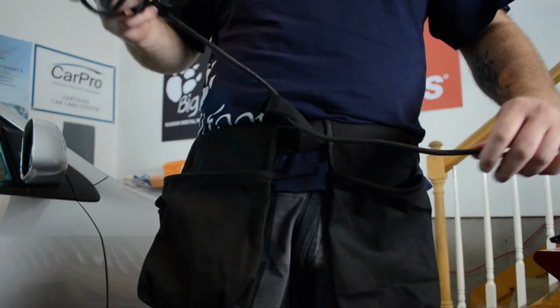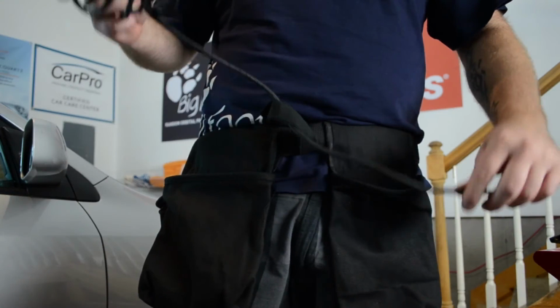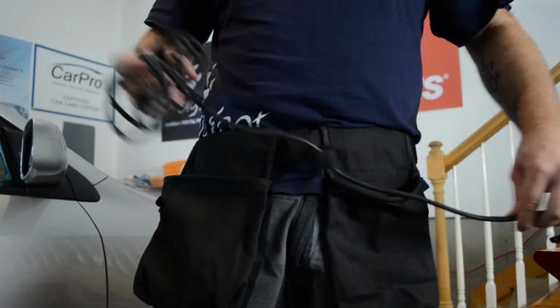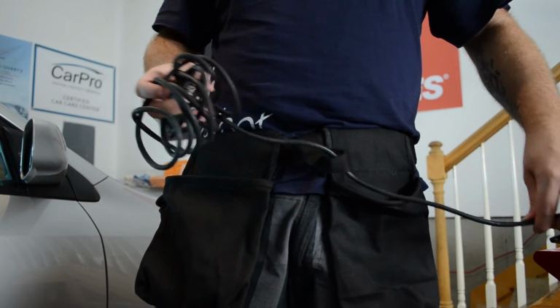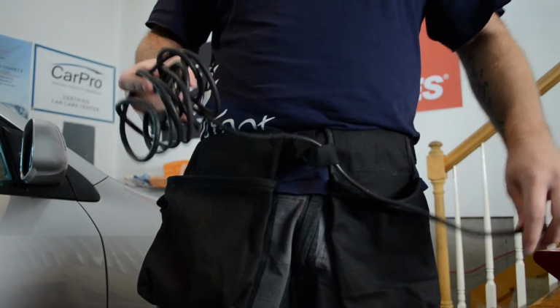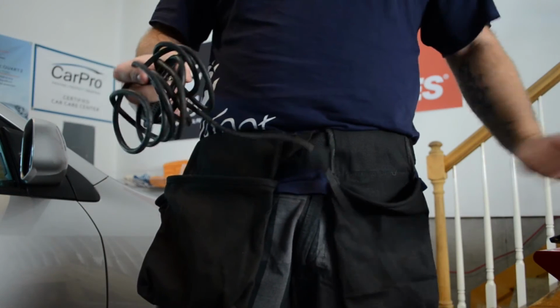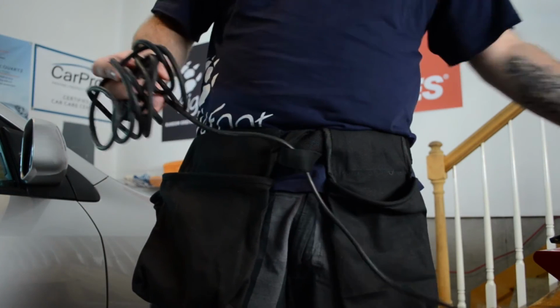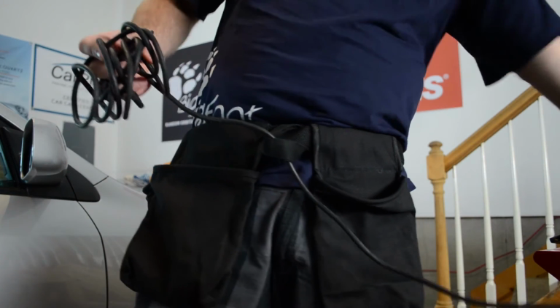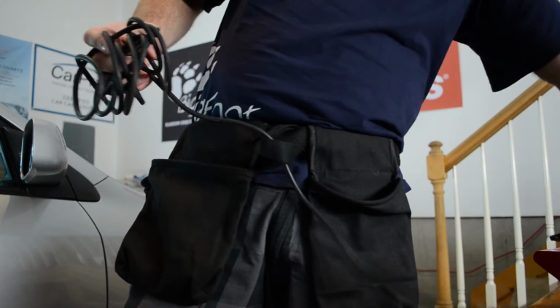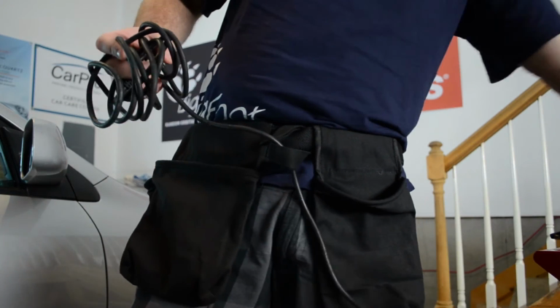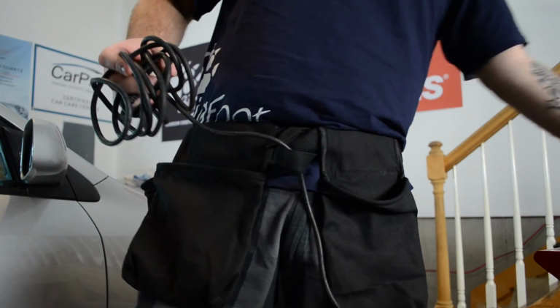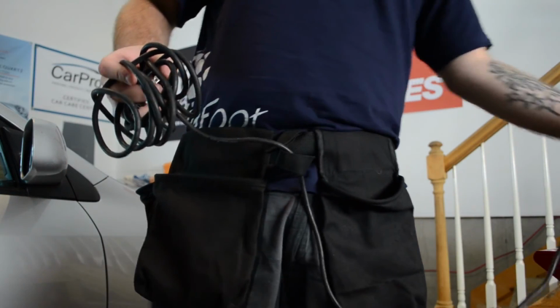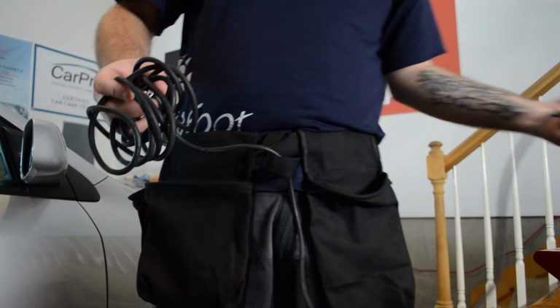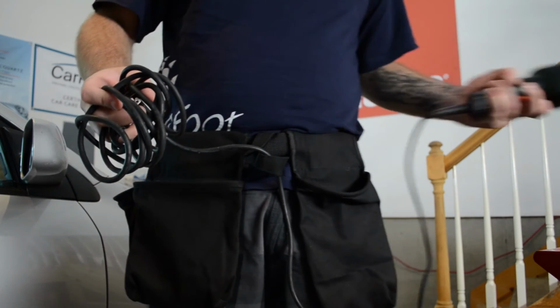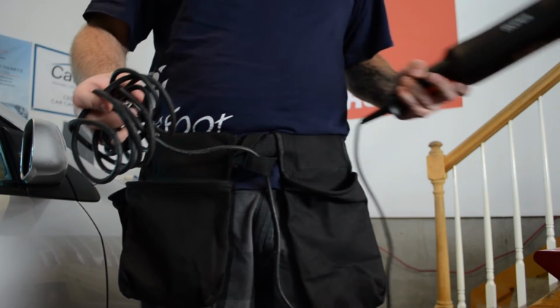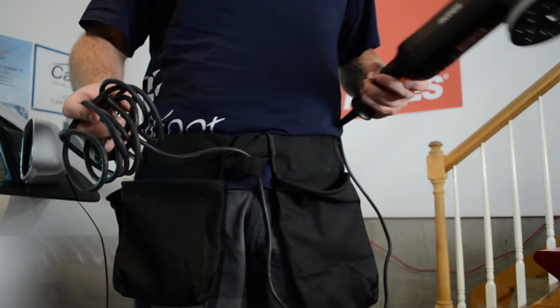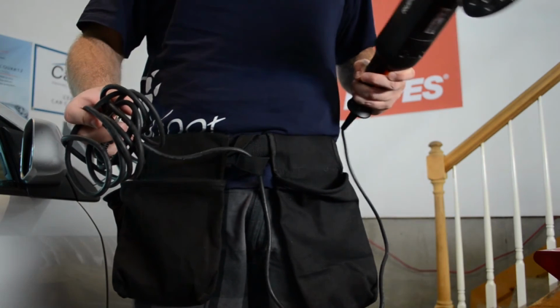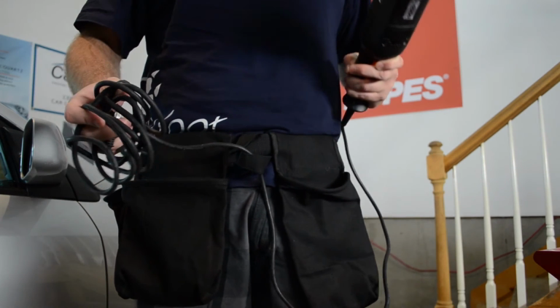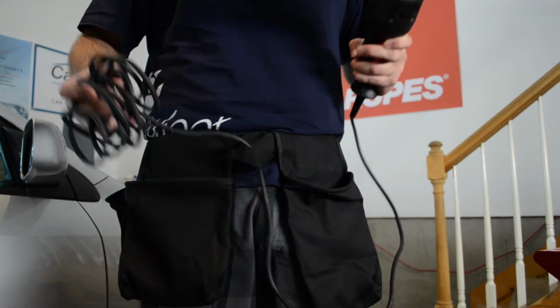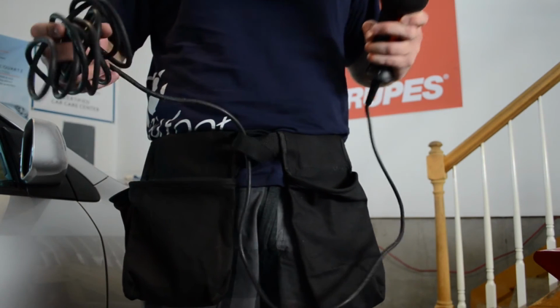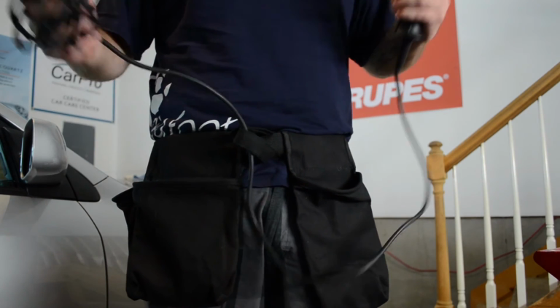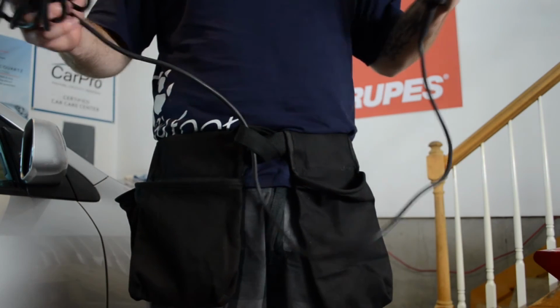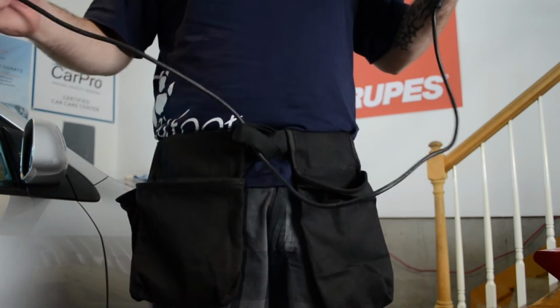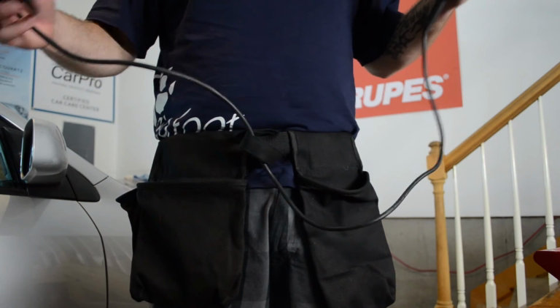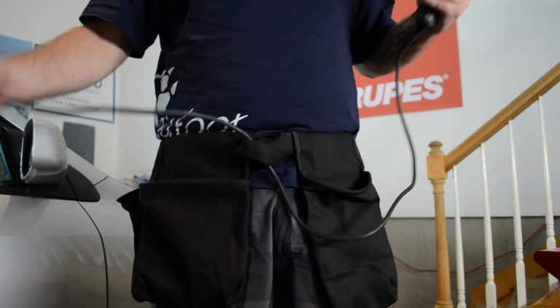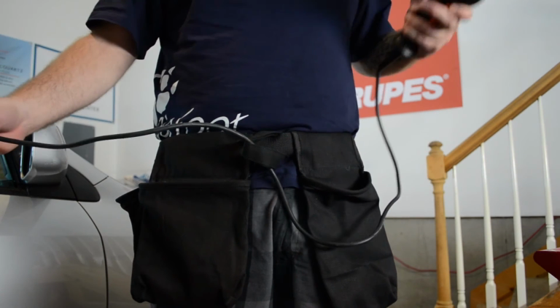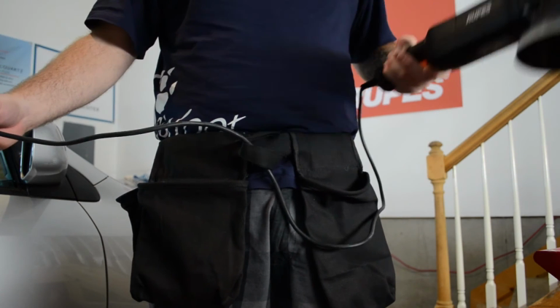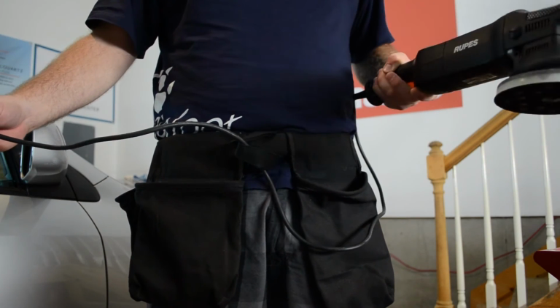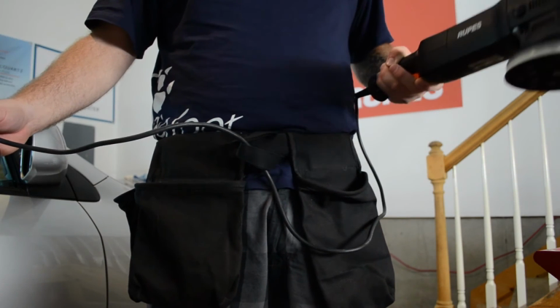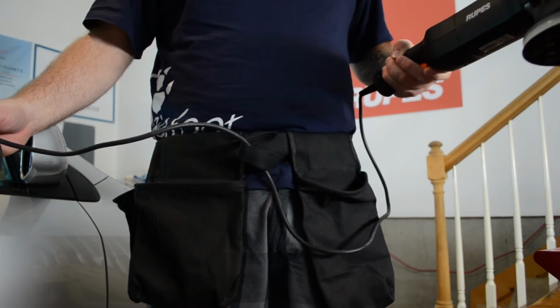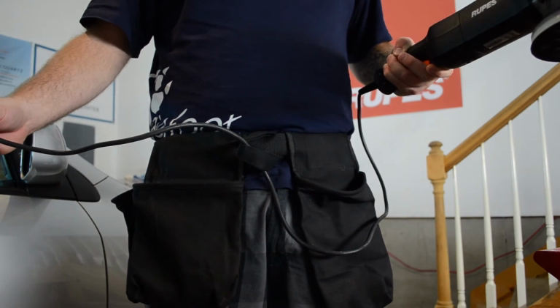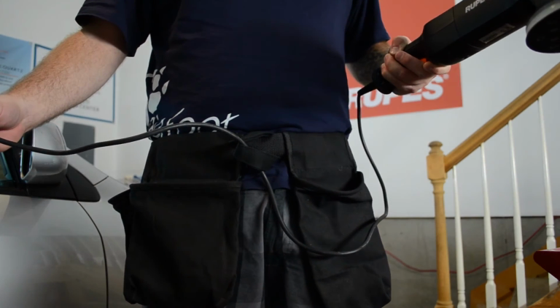Another great feature is the awesome Cord Wrangler Loop. It will help keep your machine's cord away from the paintwork so that you don't make any unnecessary scratches.